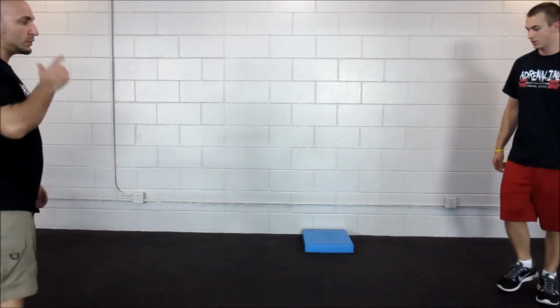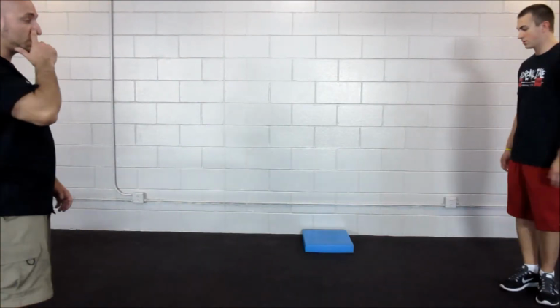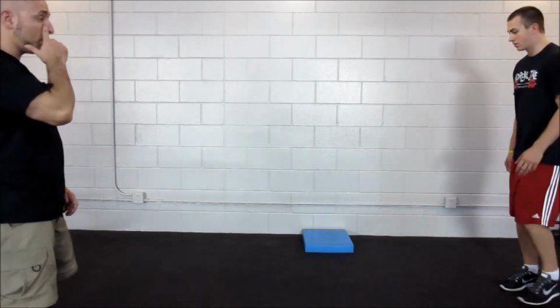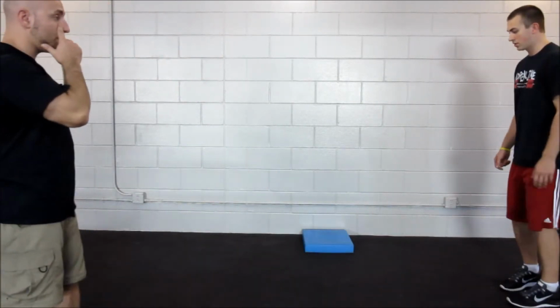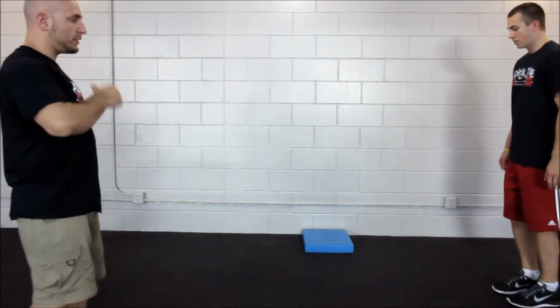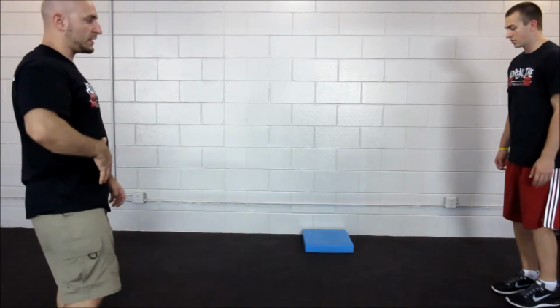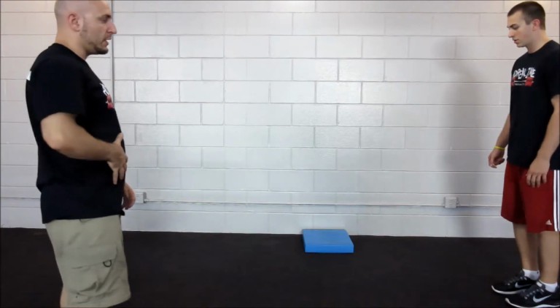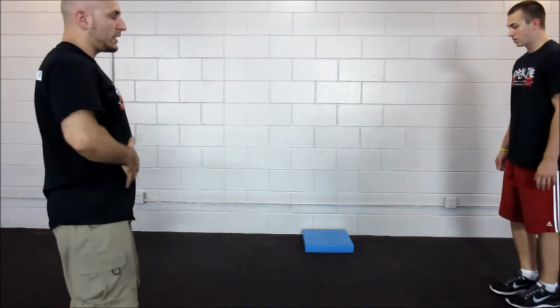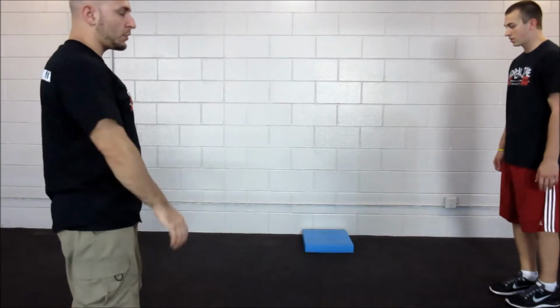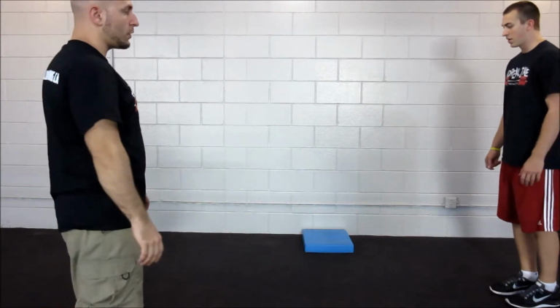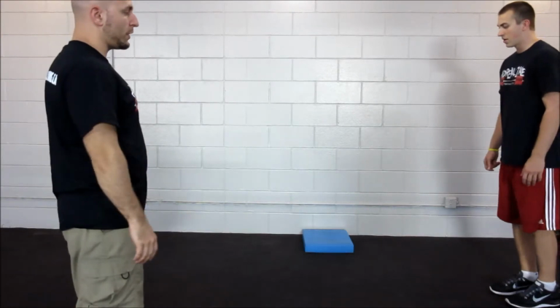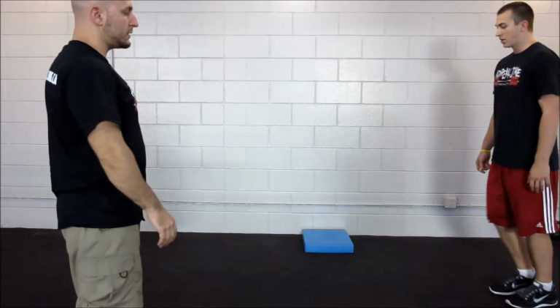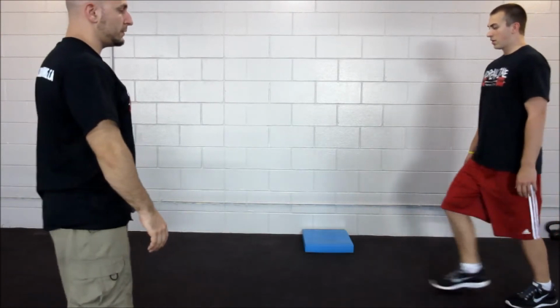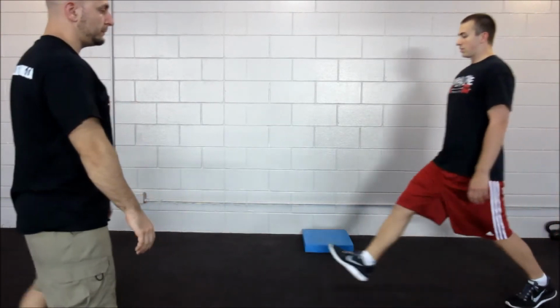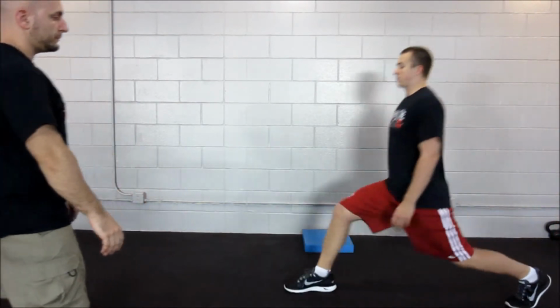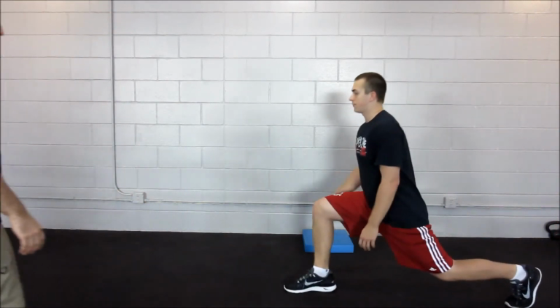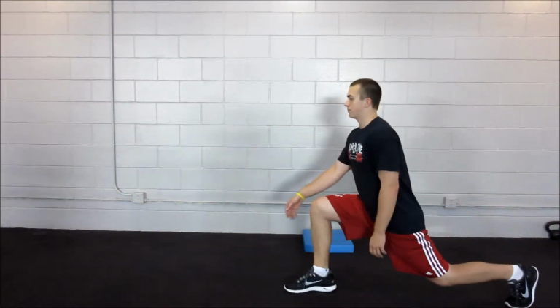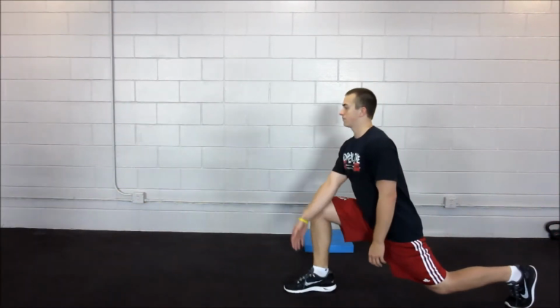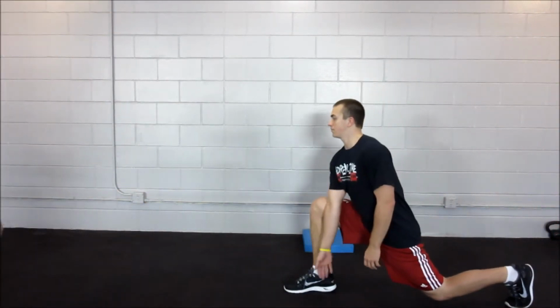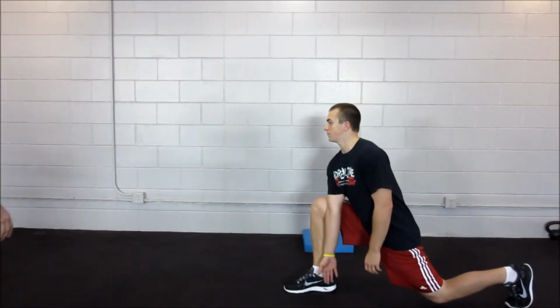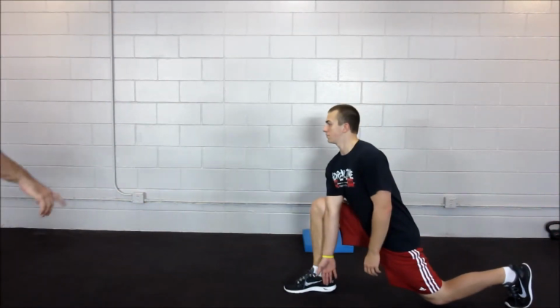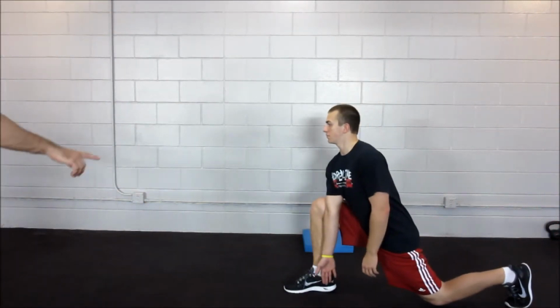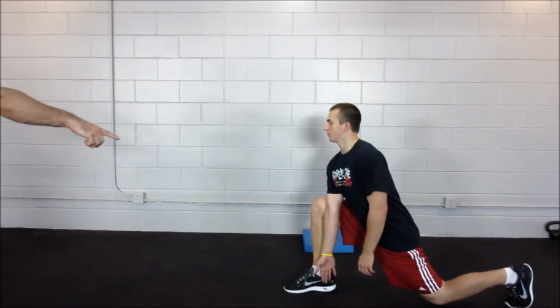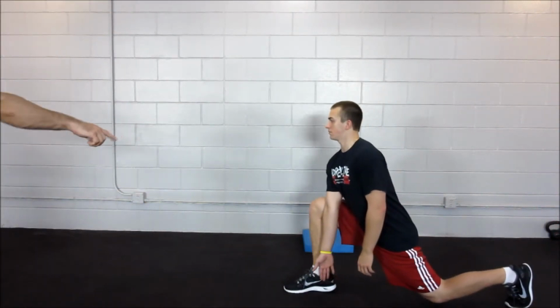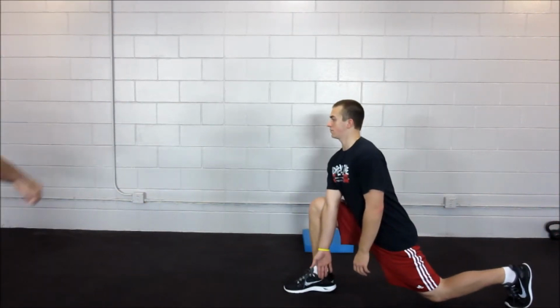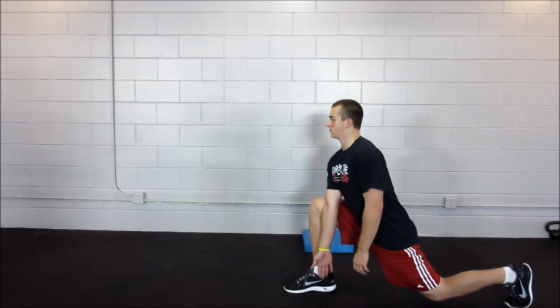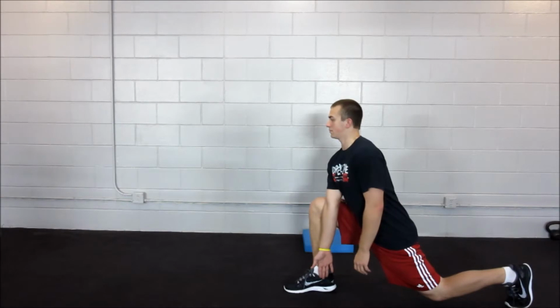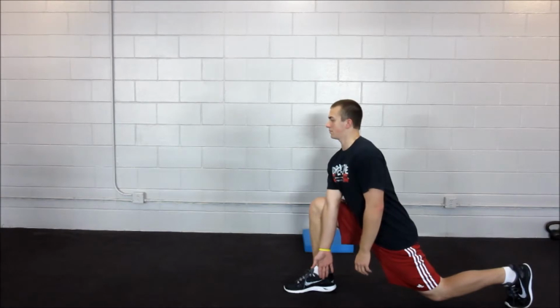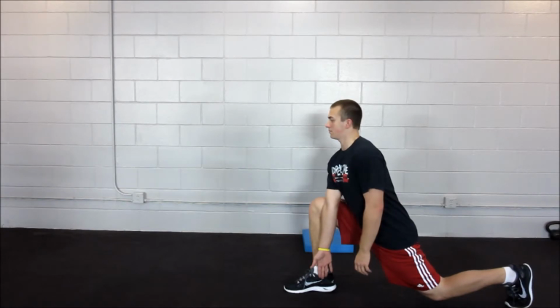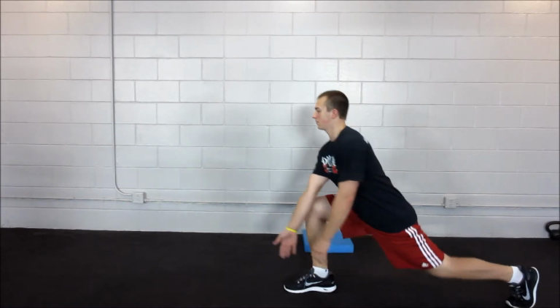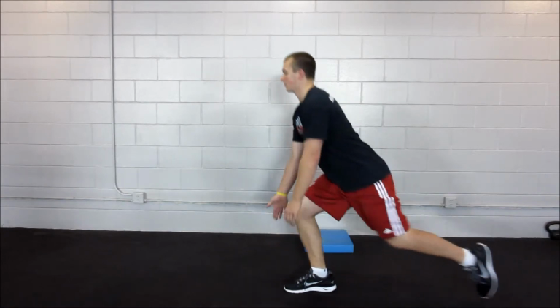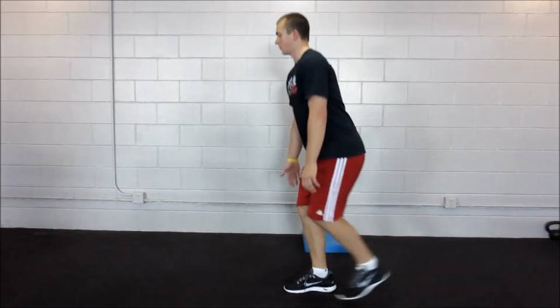It's really important that you keep your core braced, squeeze the back glute, and push into the hip flexor.